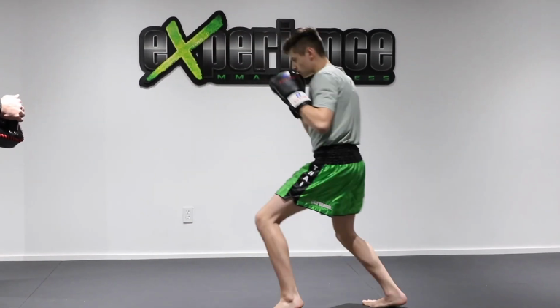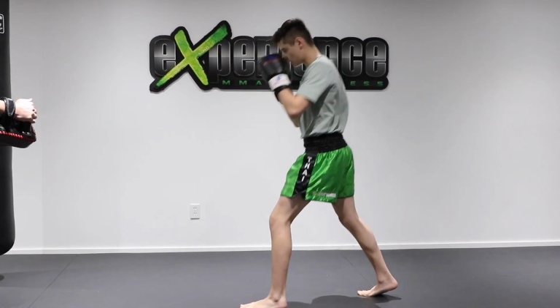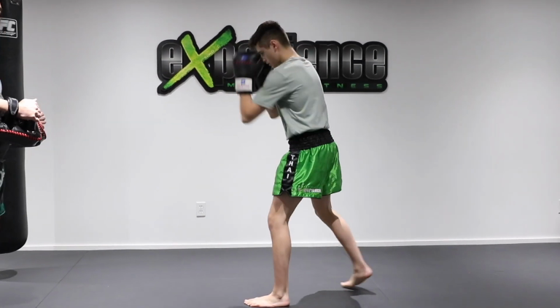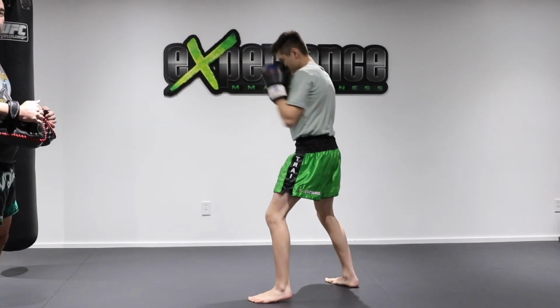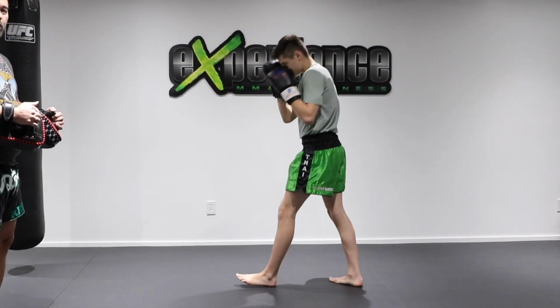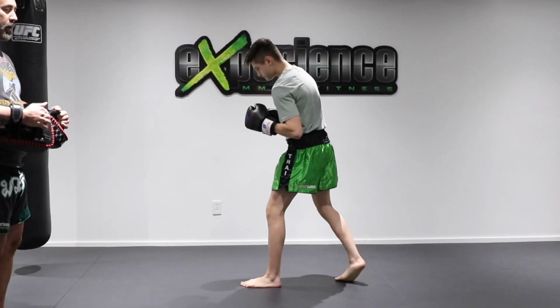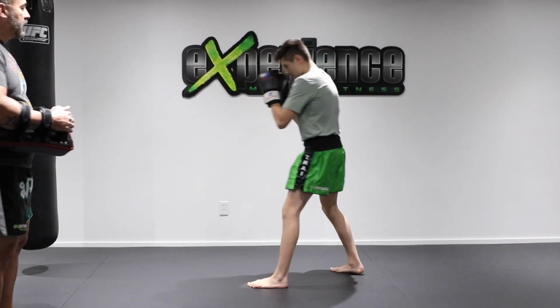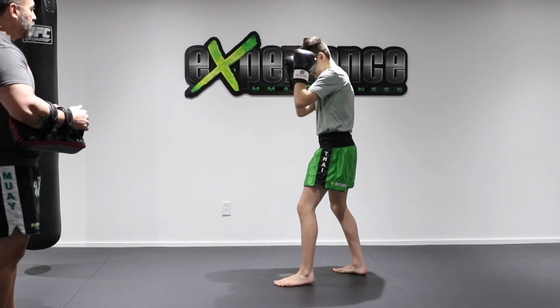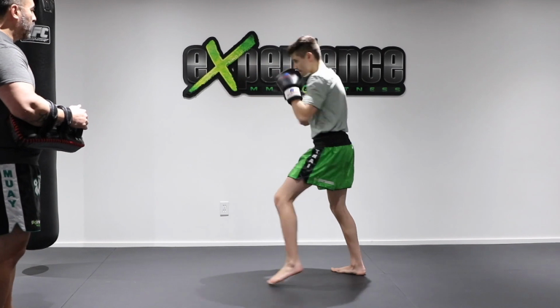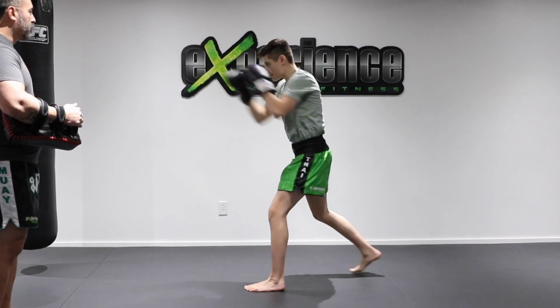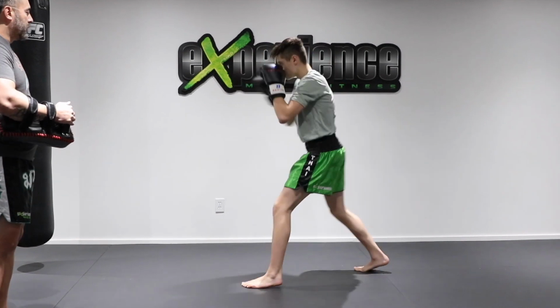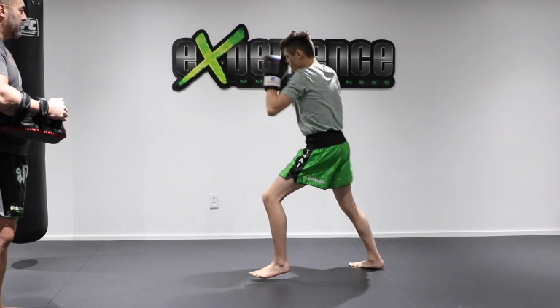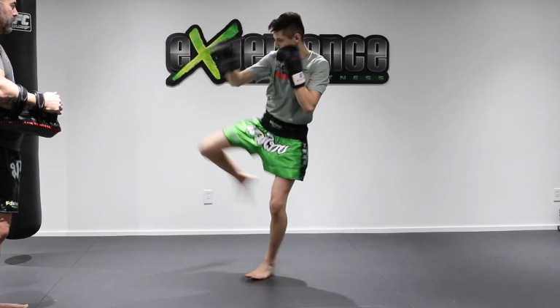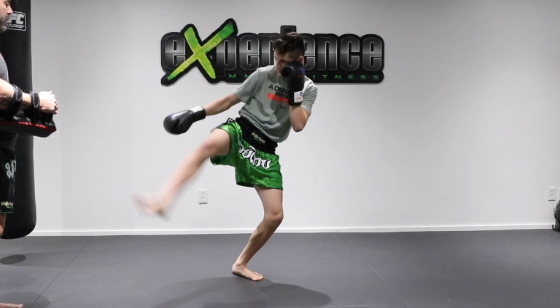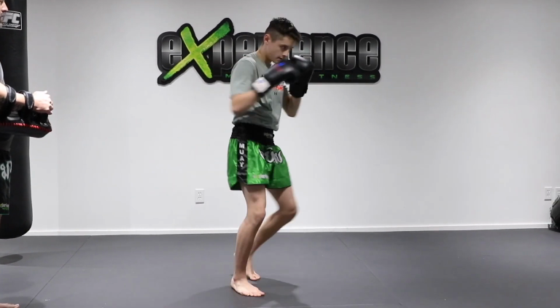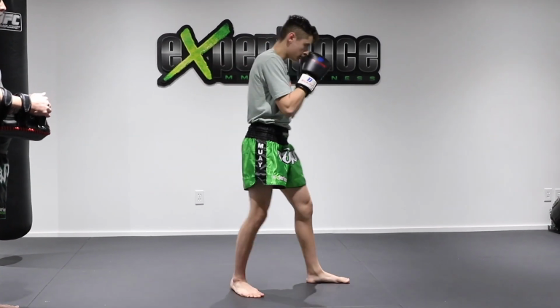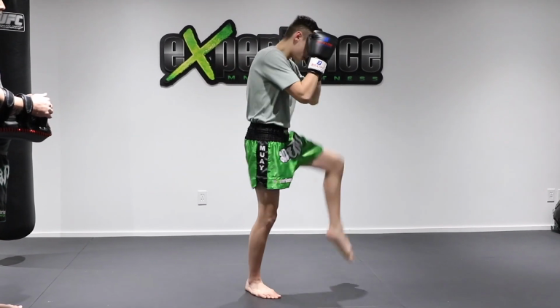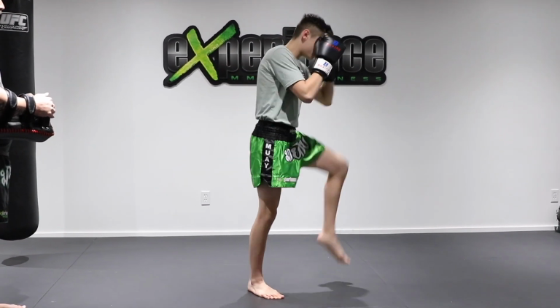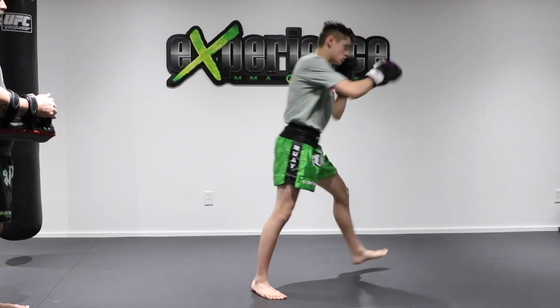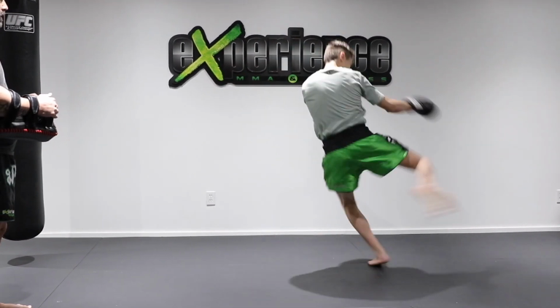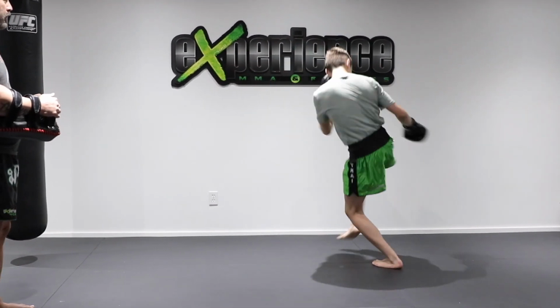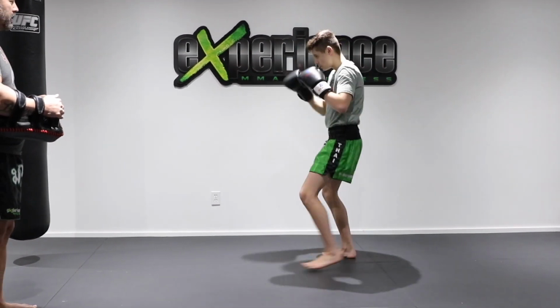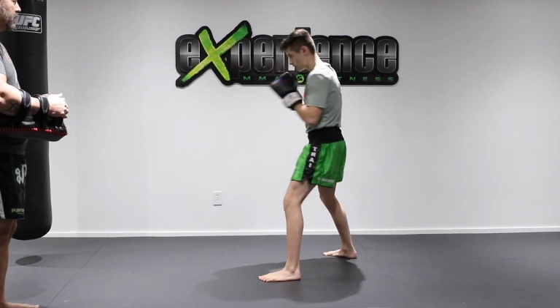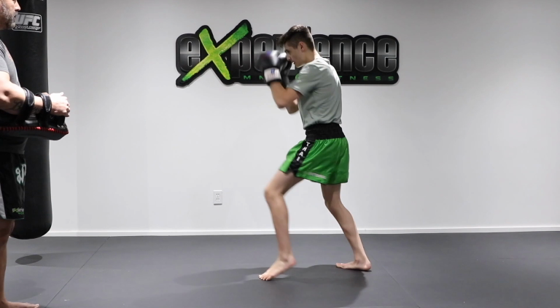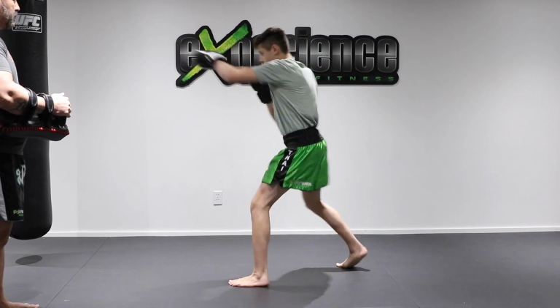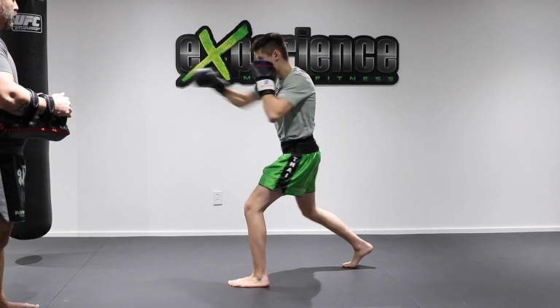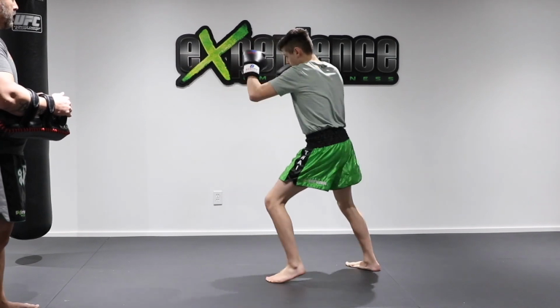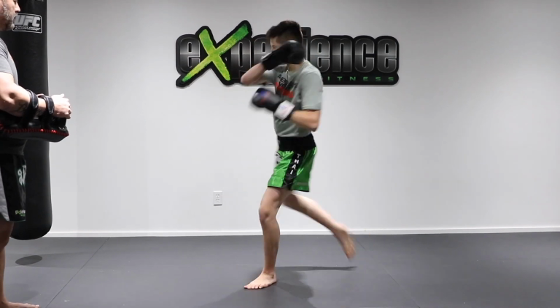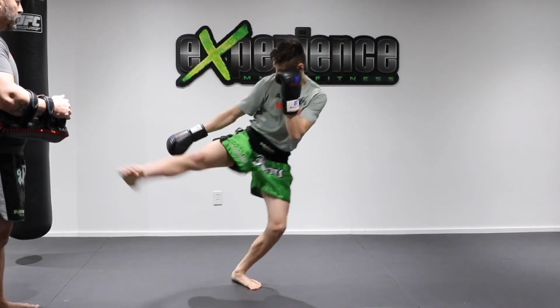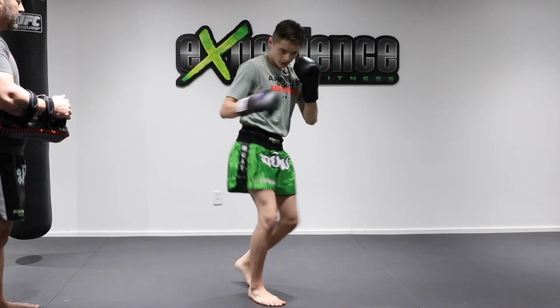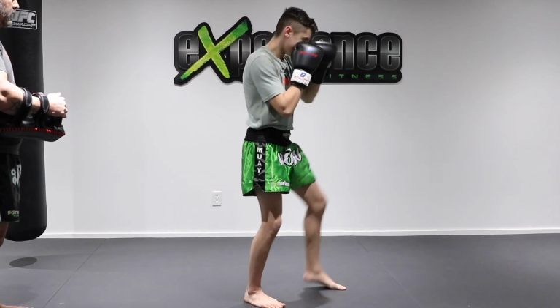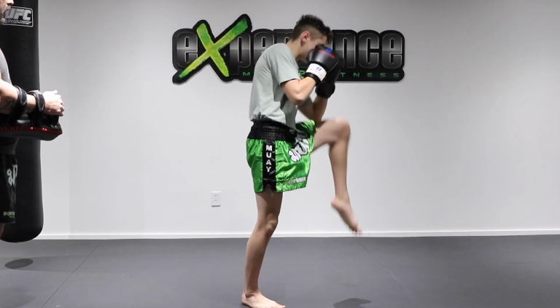And after this we're going to throw one more low kick. So here: one-two, low kick, check, low kick, boom boom, low kick, block.